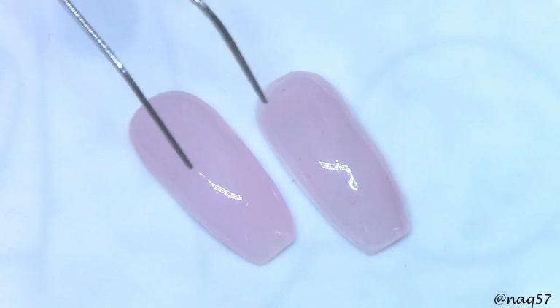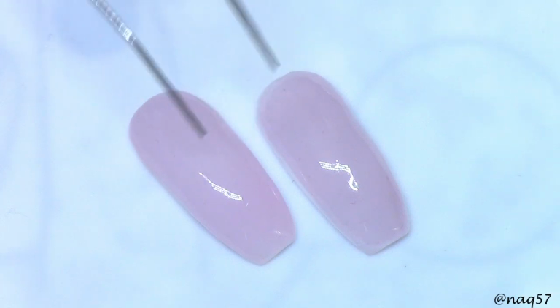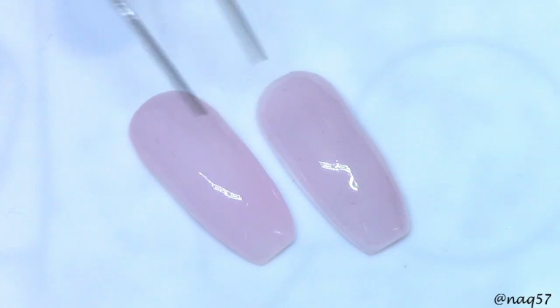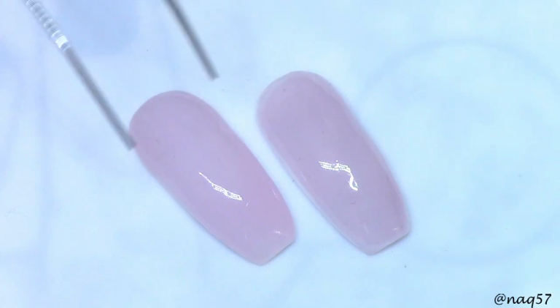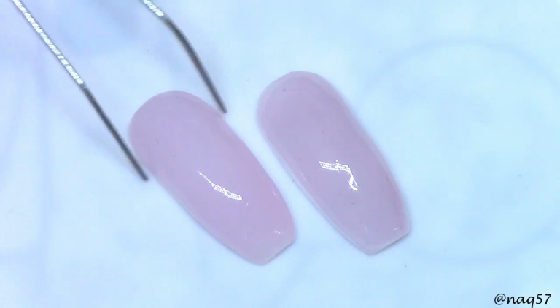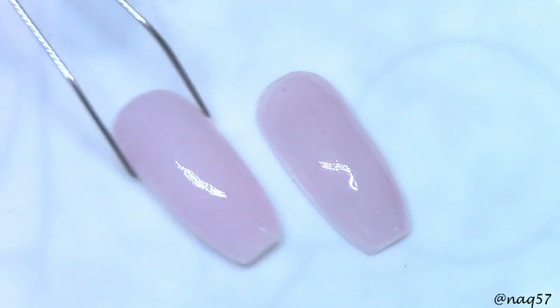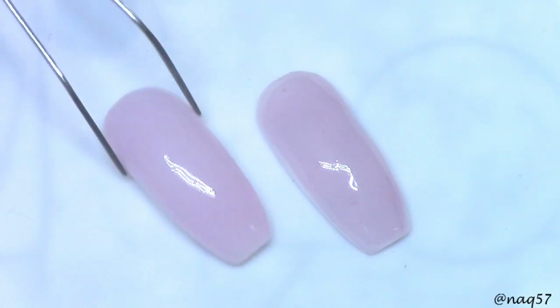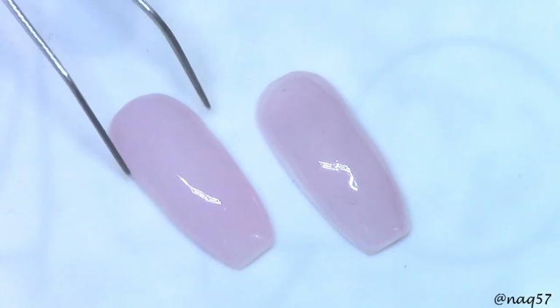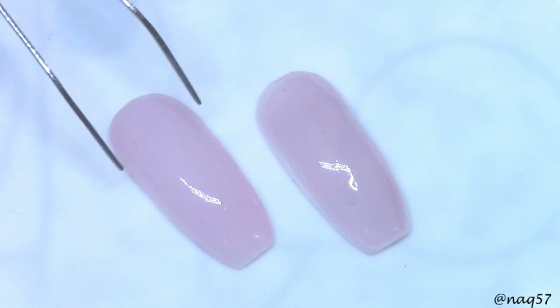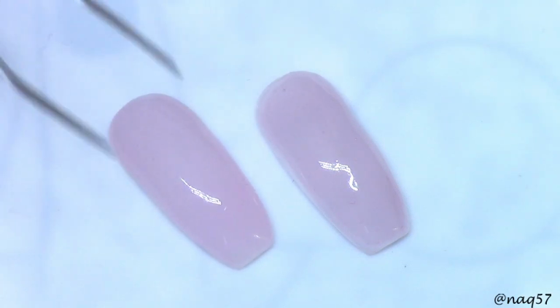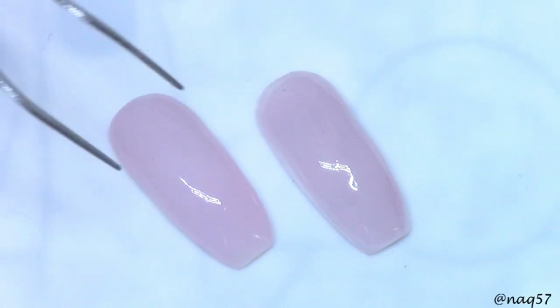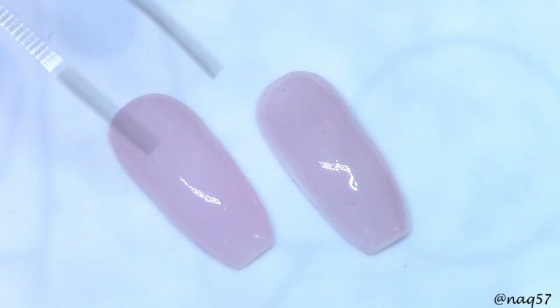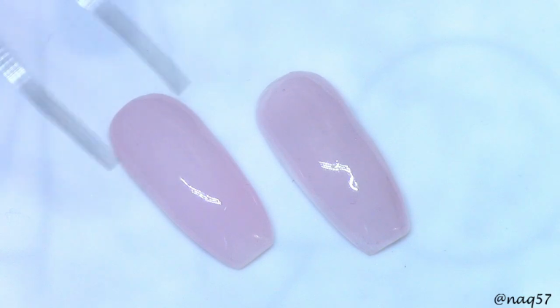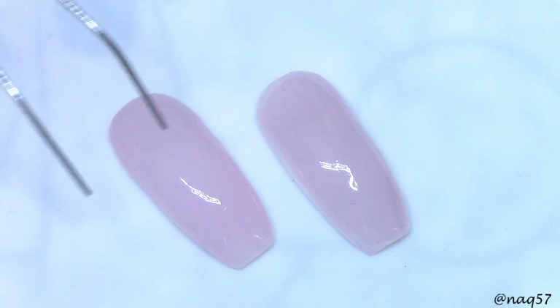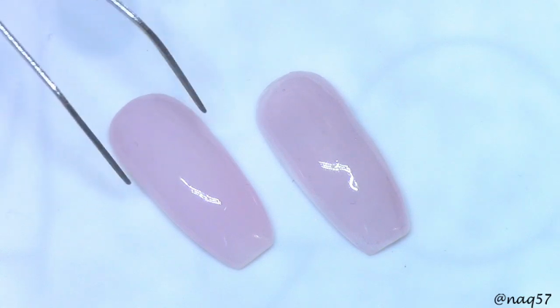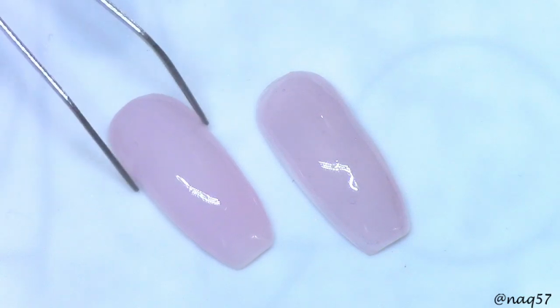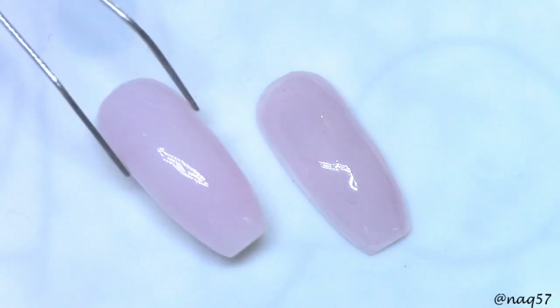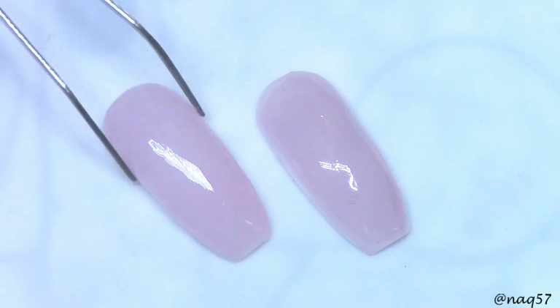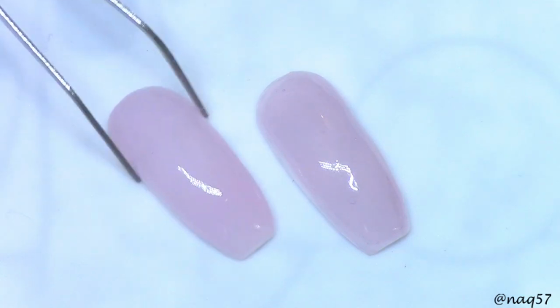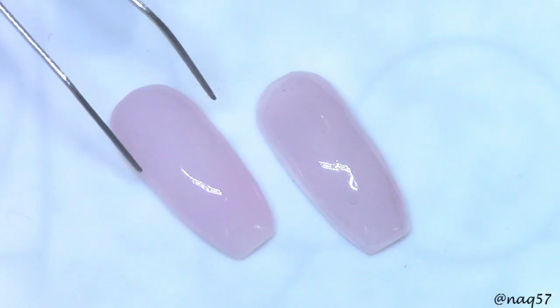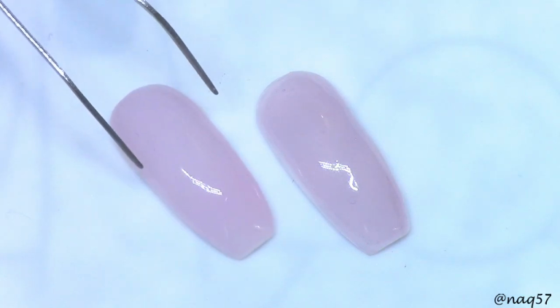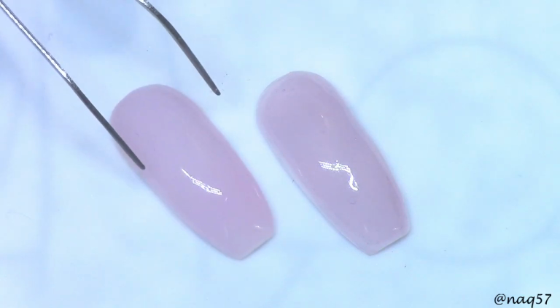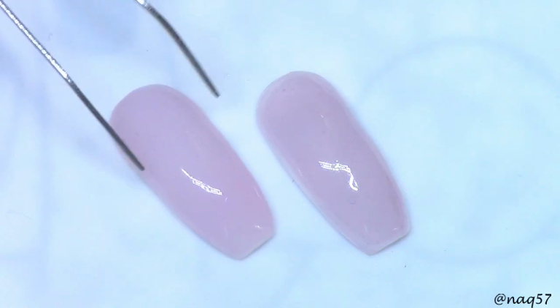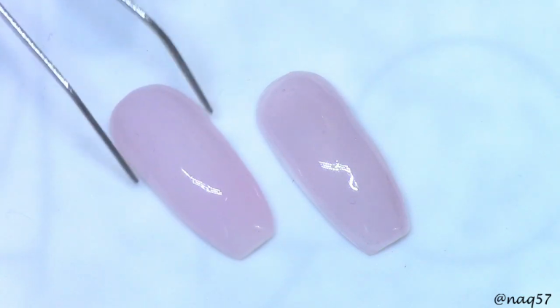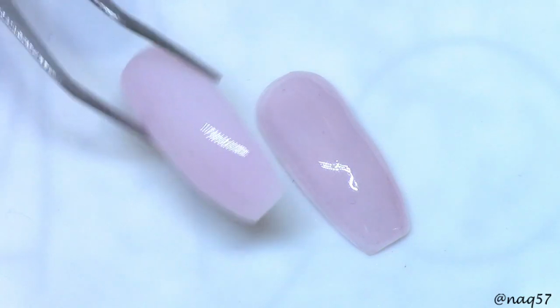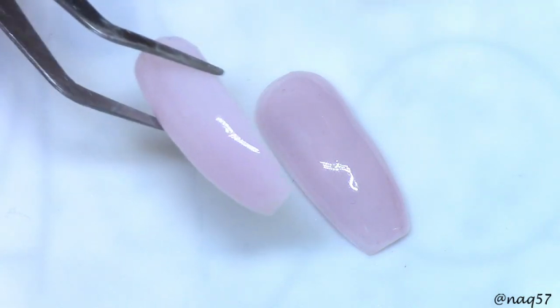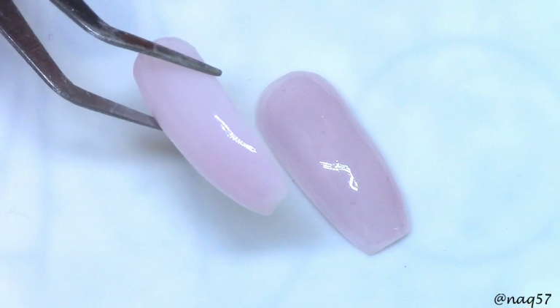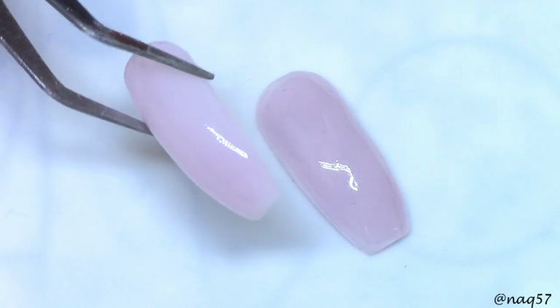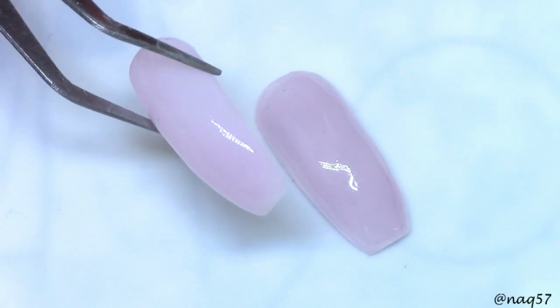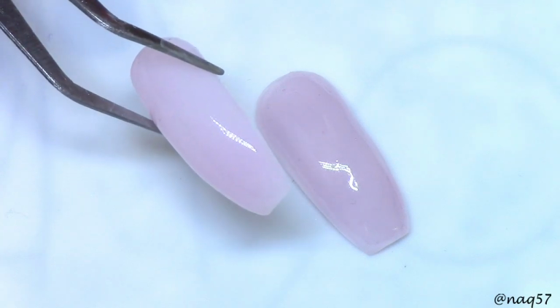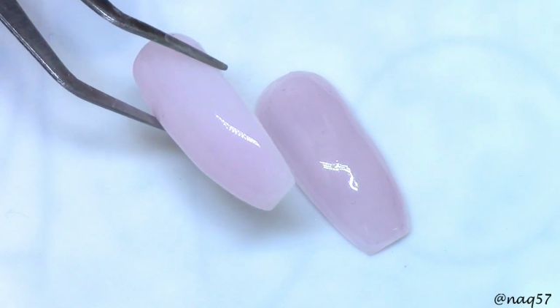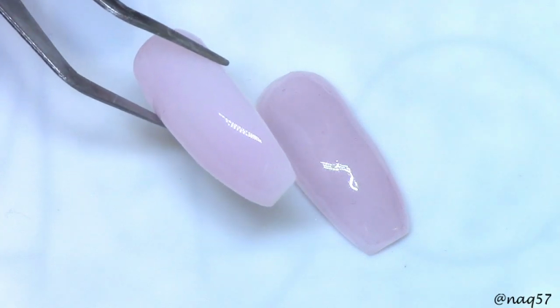For the application, guys, what I did — I used isopropyl alcohol. I did not use the slip solution, and it works really well. When you are applying, and for these swatches...